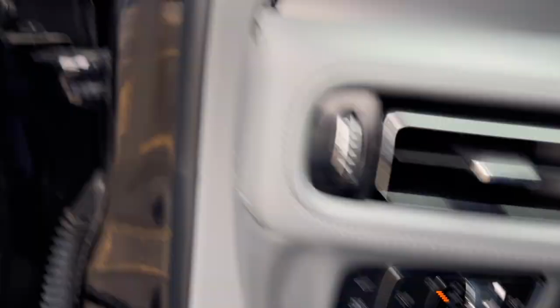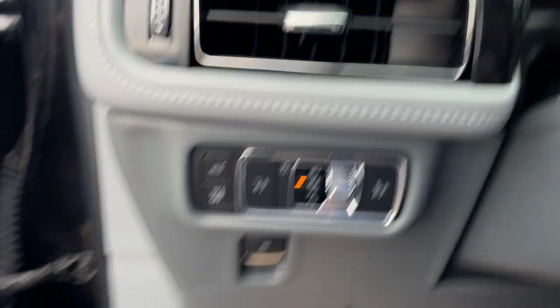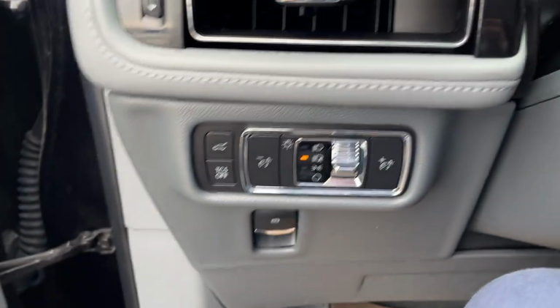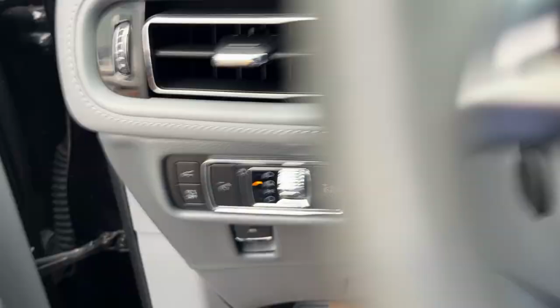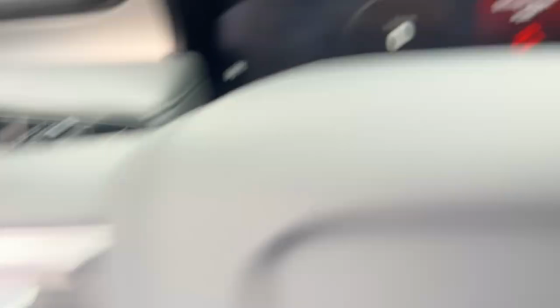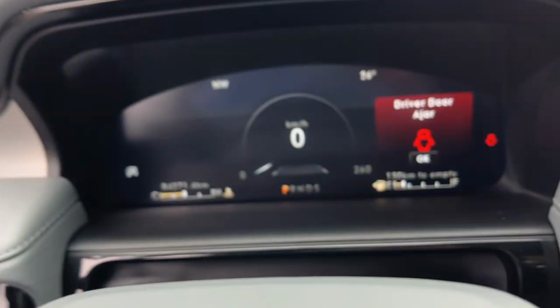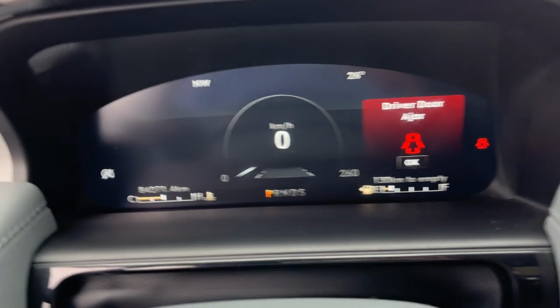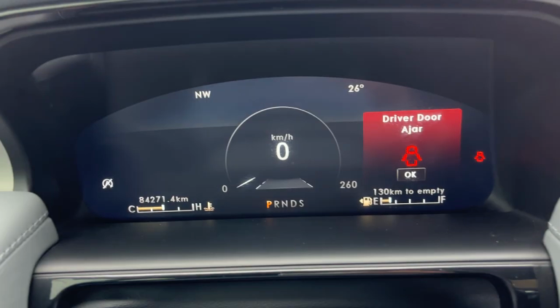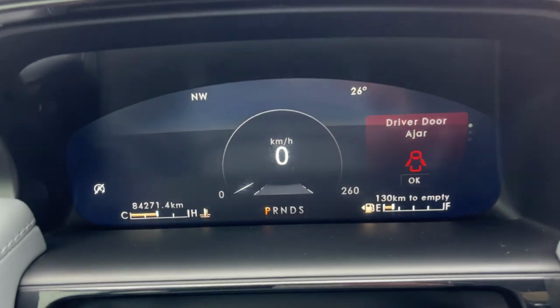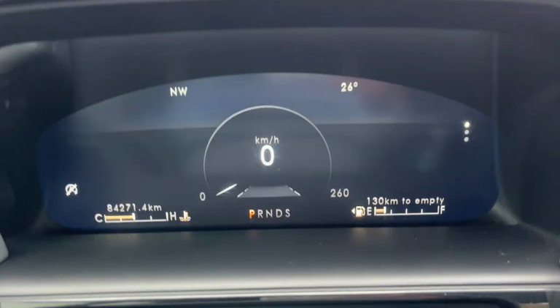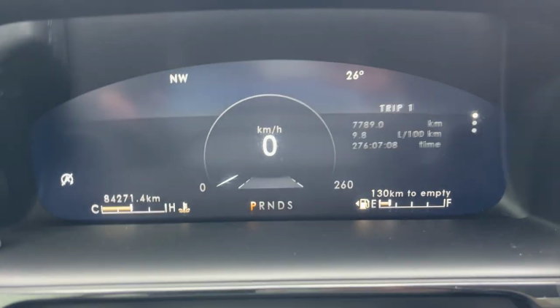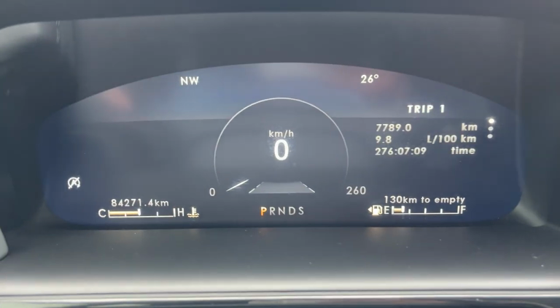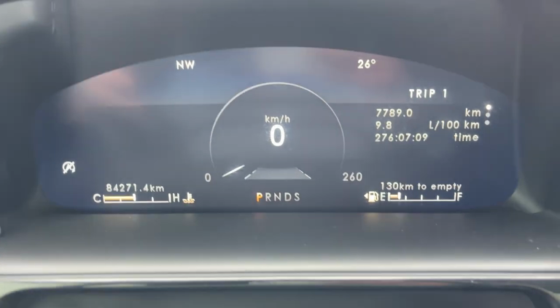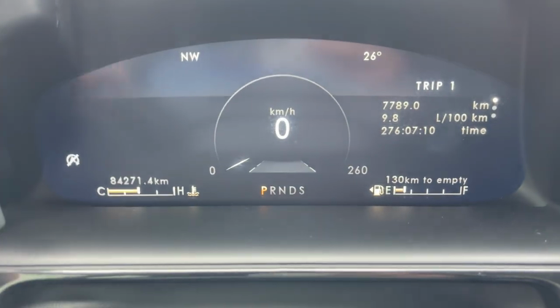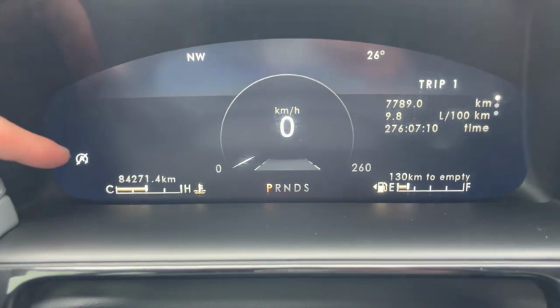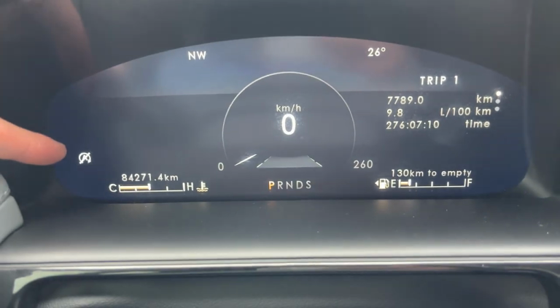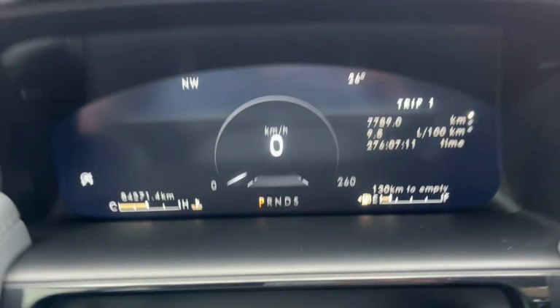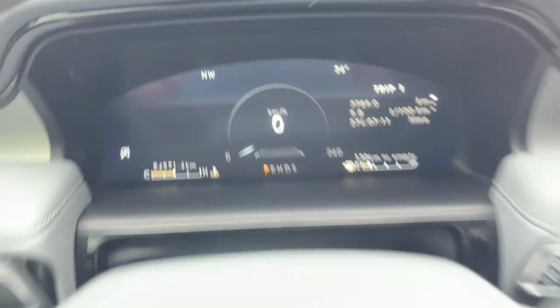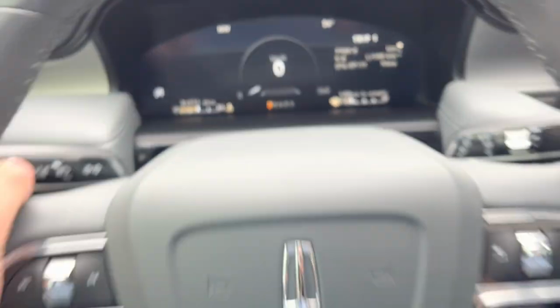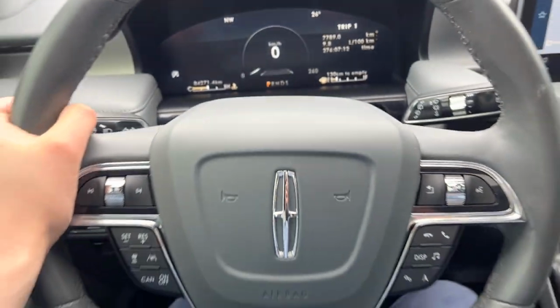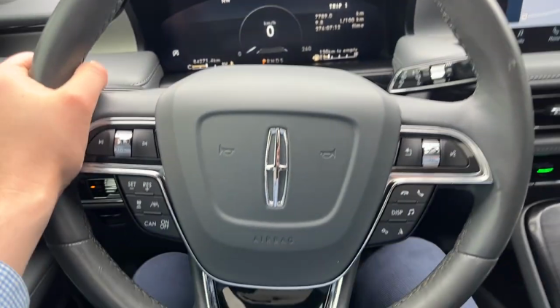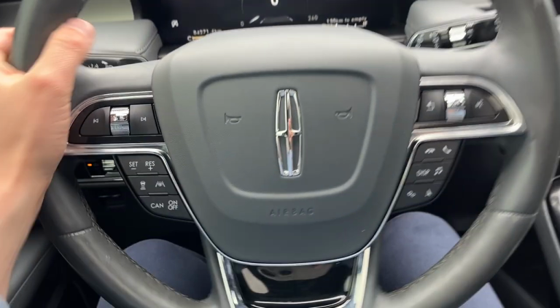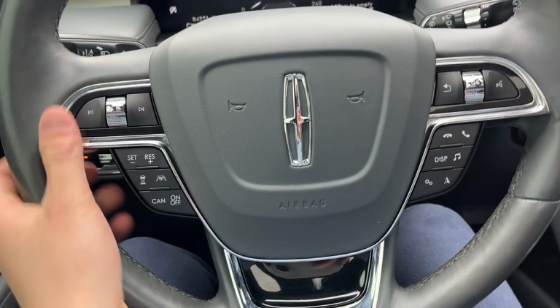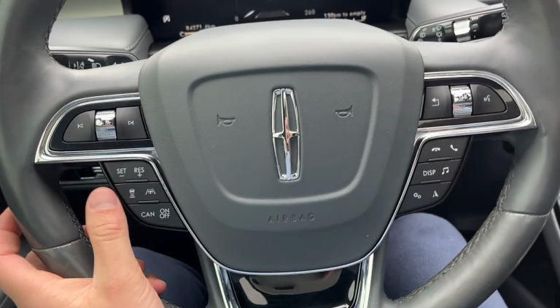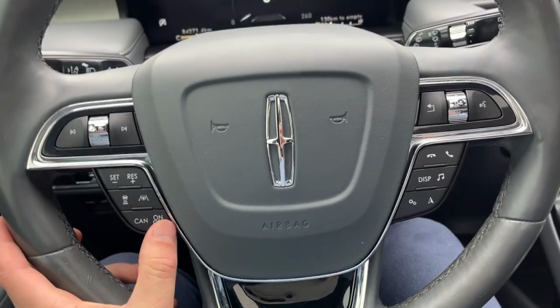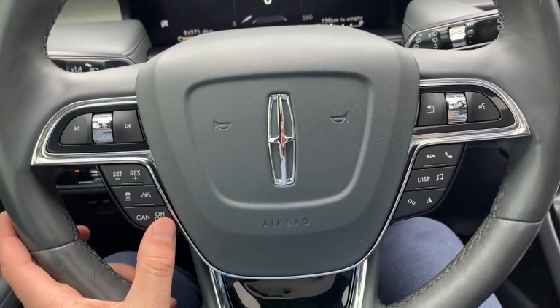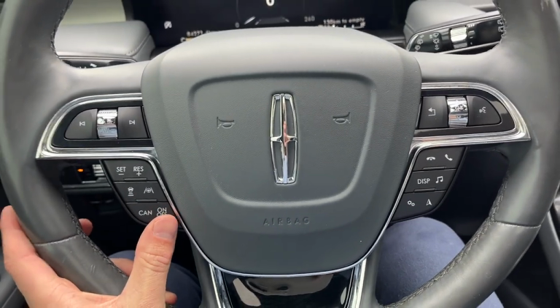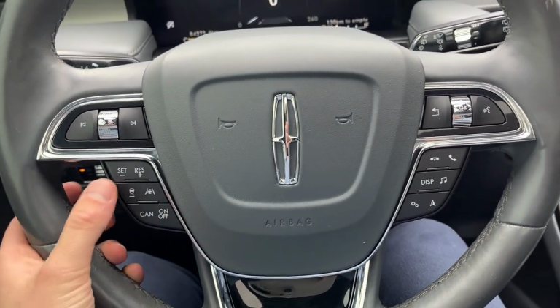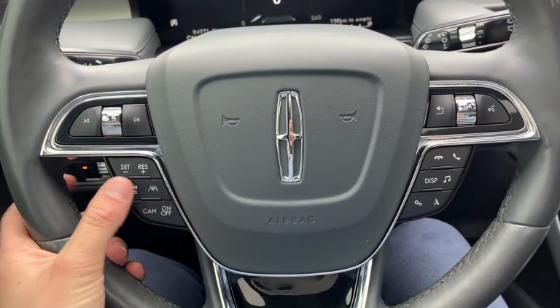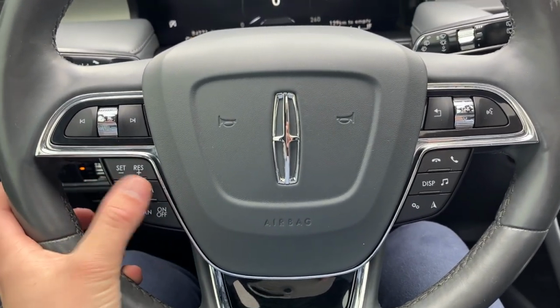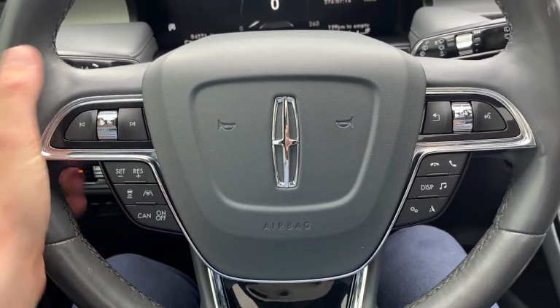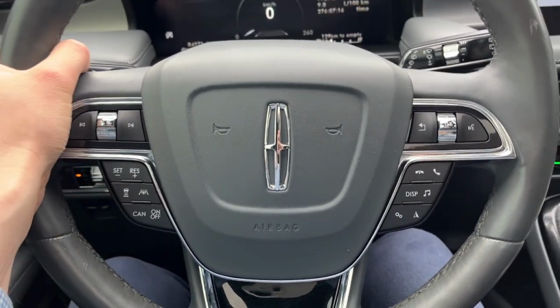You have automatic headlights and a customizable digital display right behind the steering wheel. Only 84,000 kilometers on here, so plenty of life left in this Nautilus. You do have cruise control, adaptive lane centering, and more.